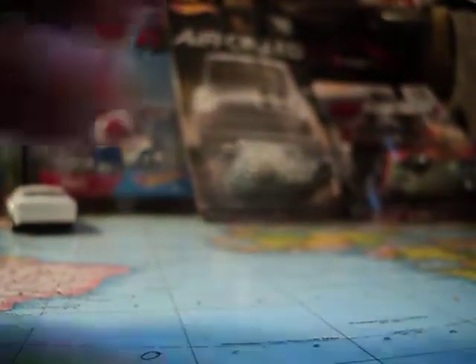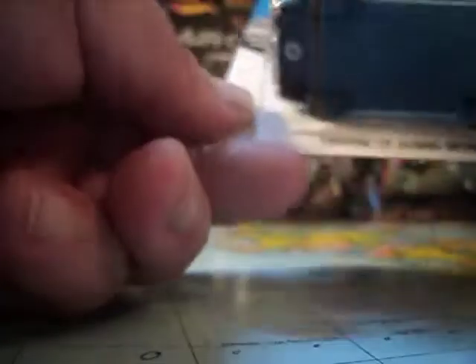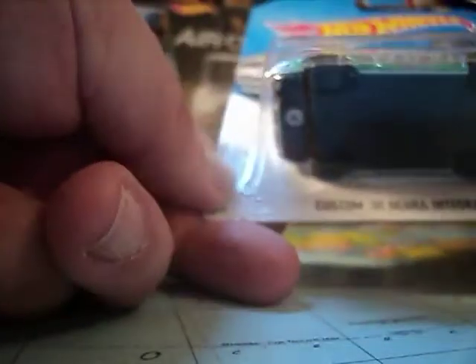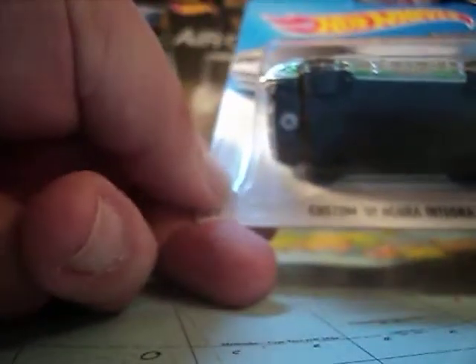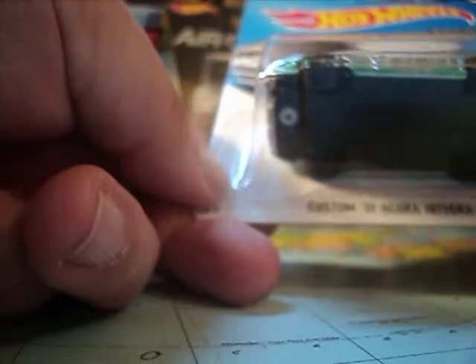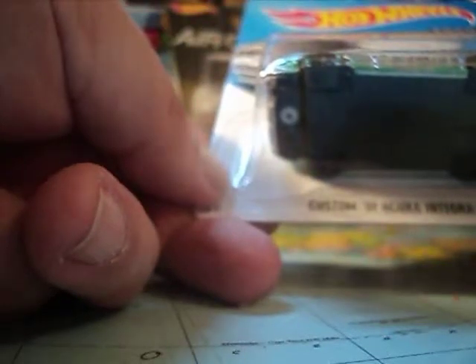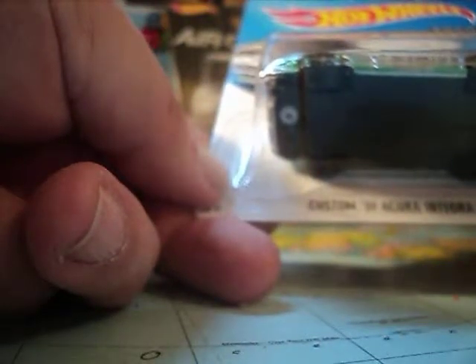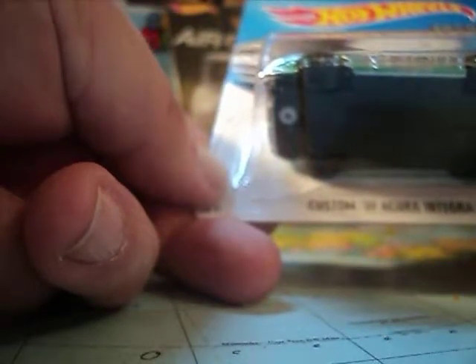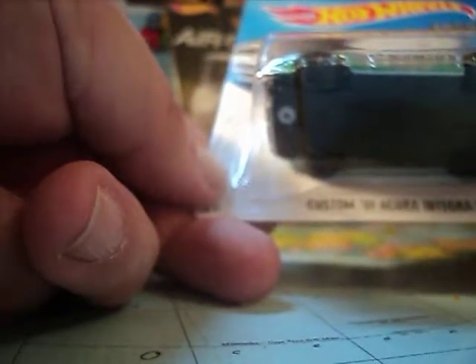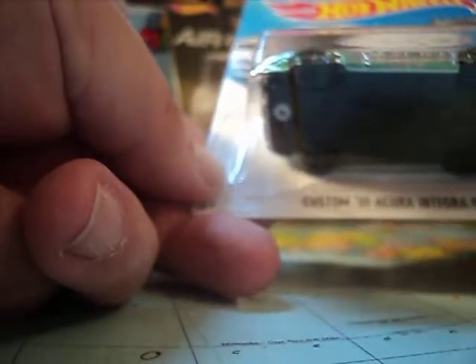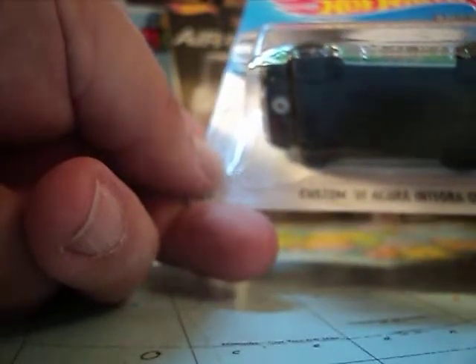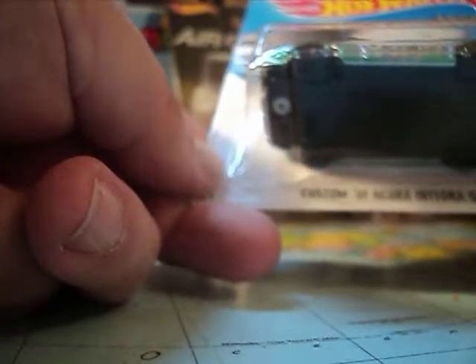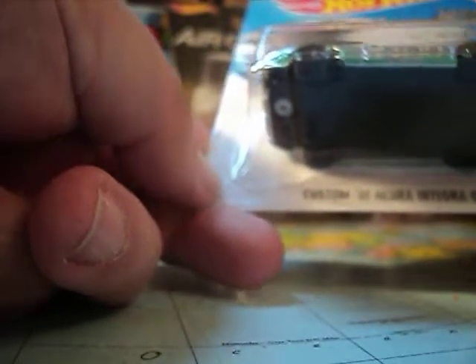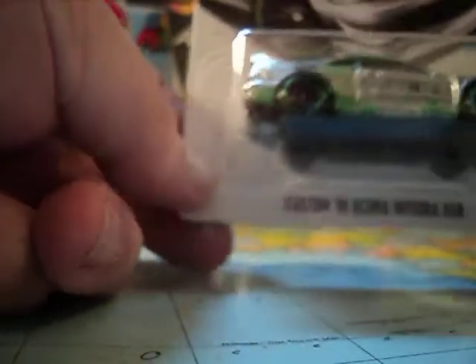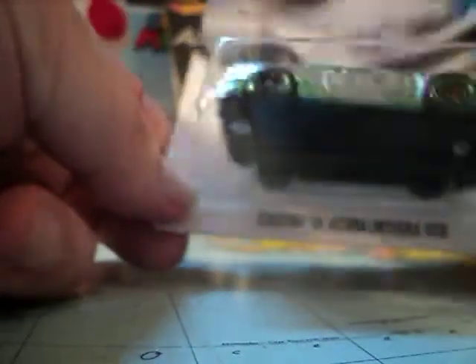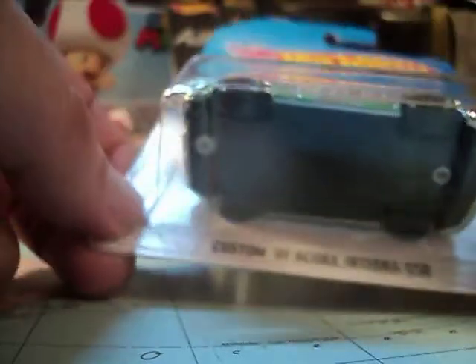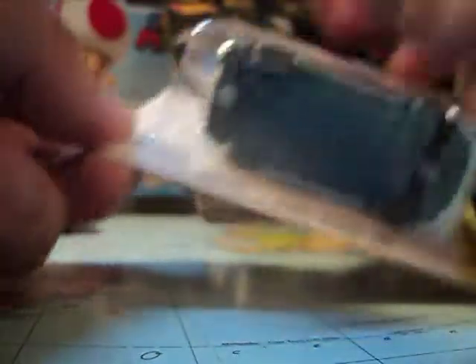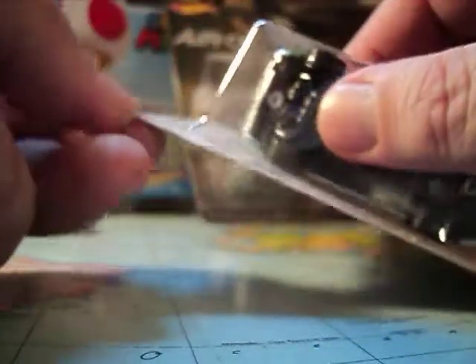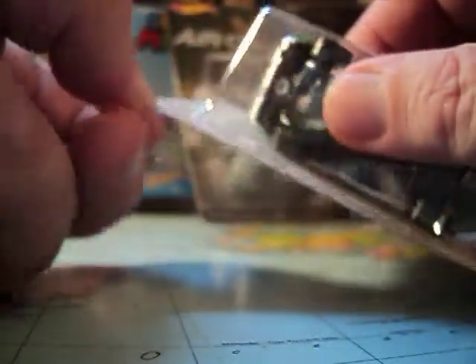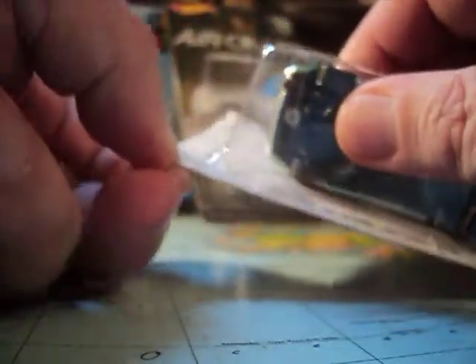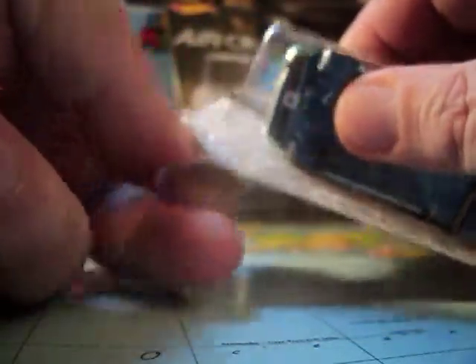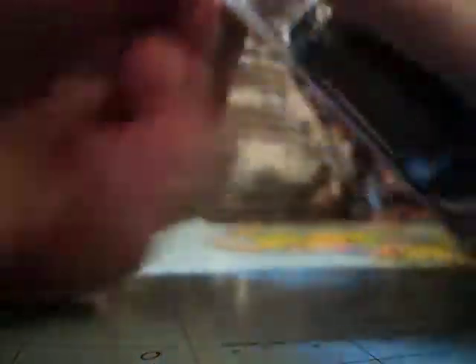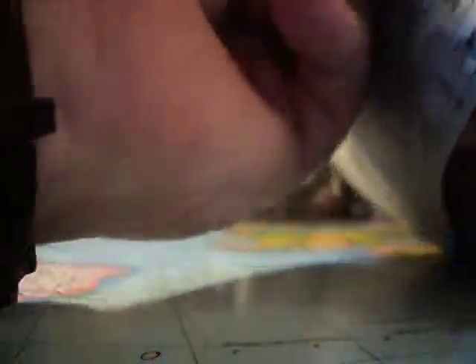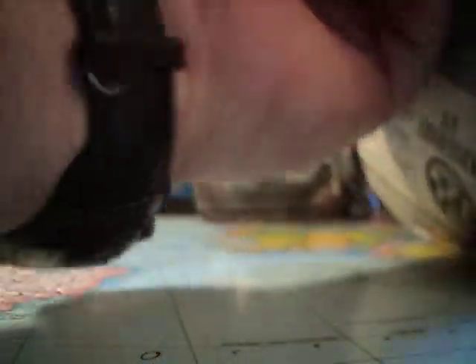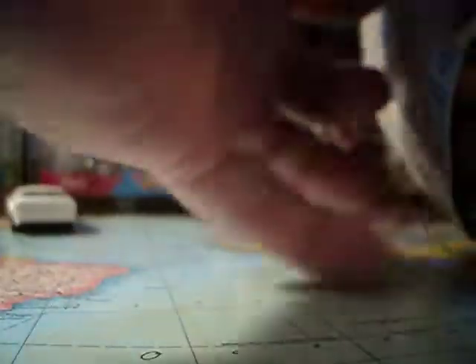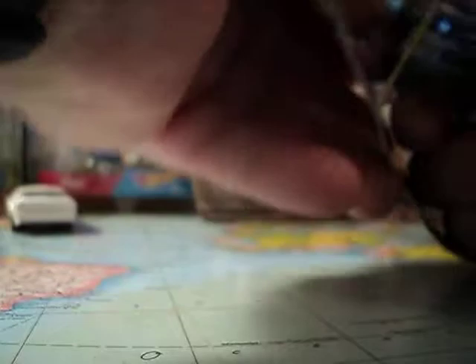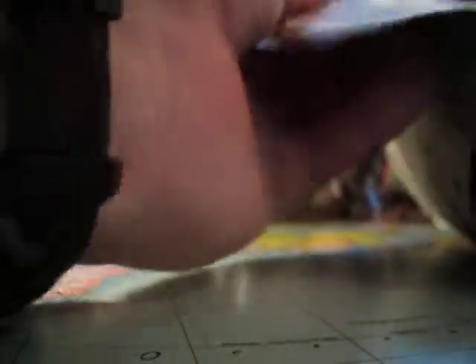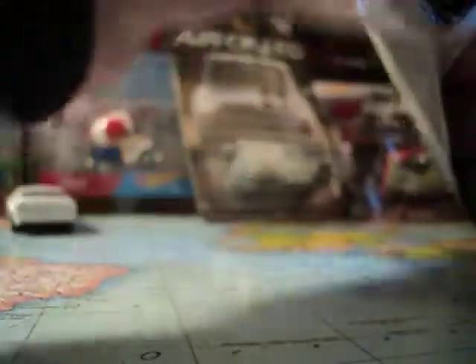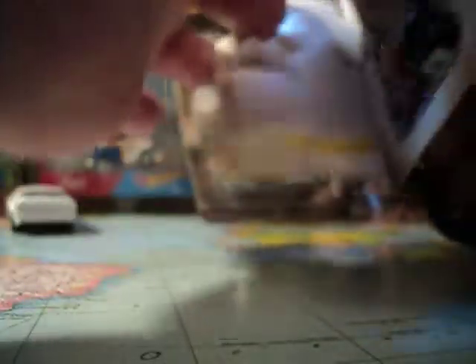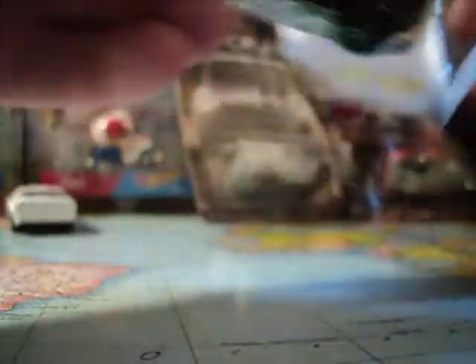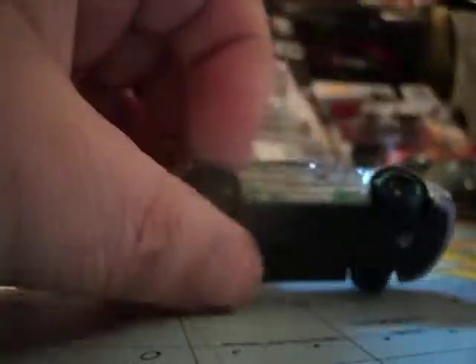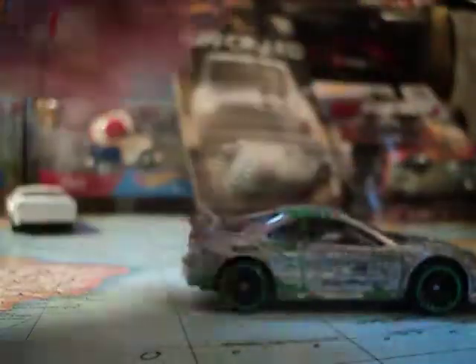Next up, we have this custom 2001 Acura Integra GSR. It's a ZAMAC, out this year for 2017.